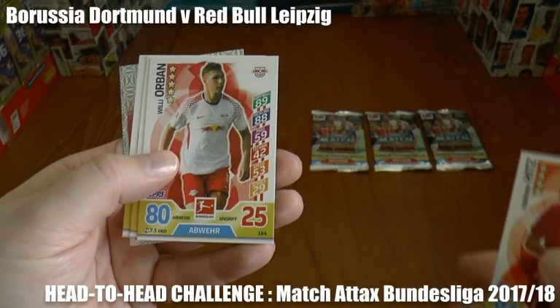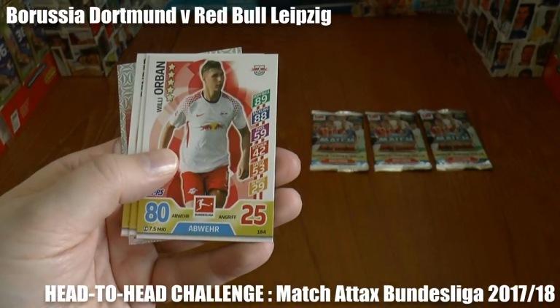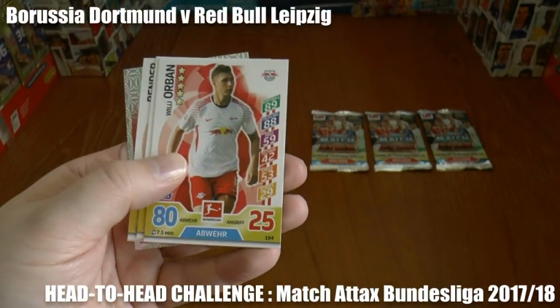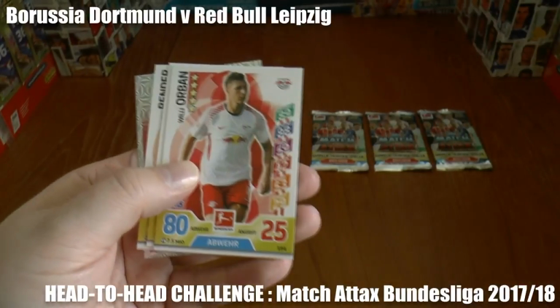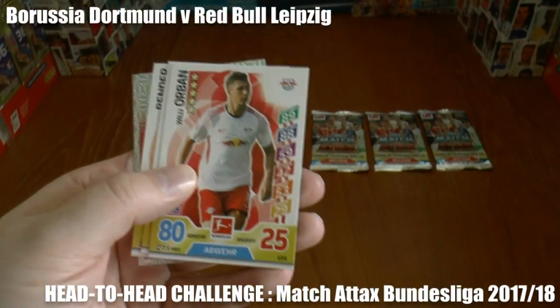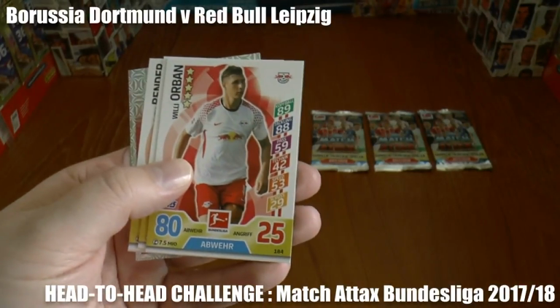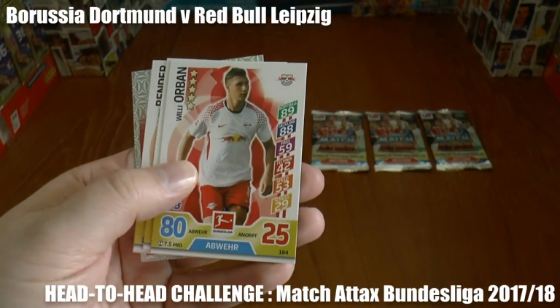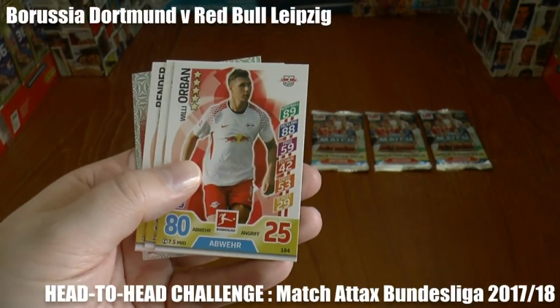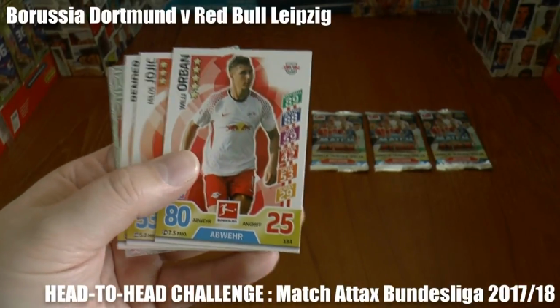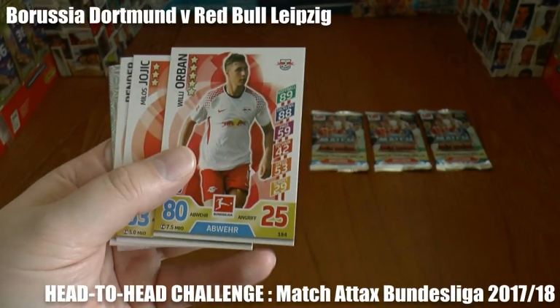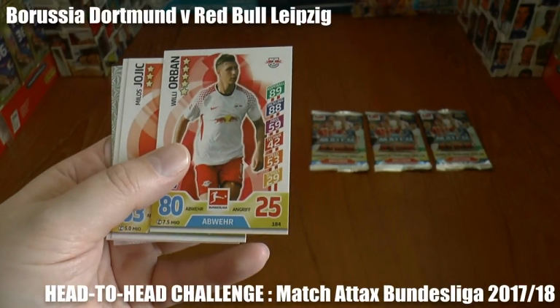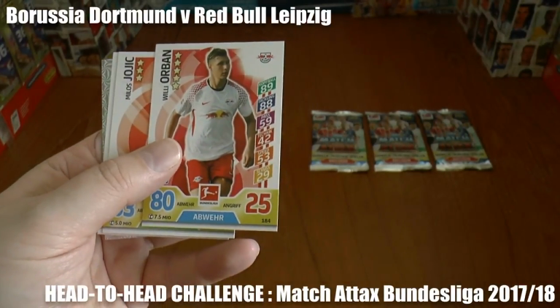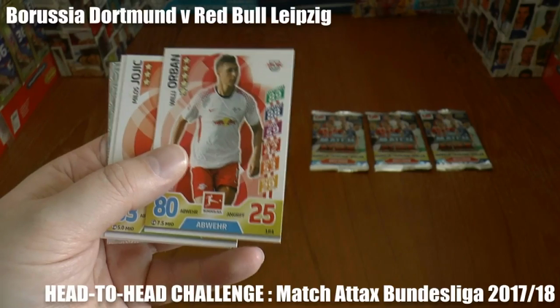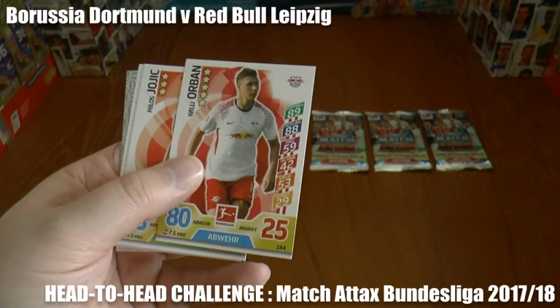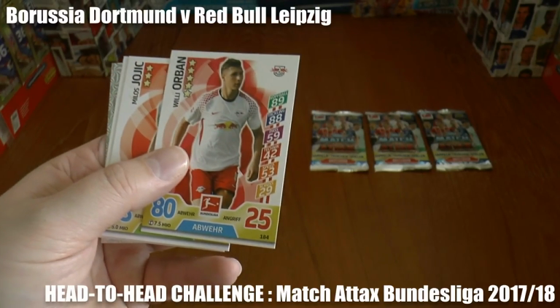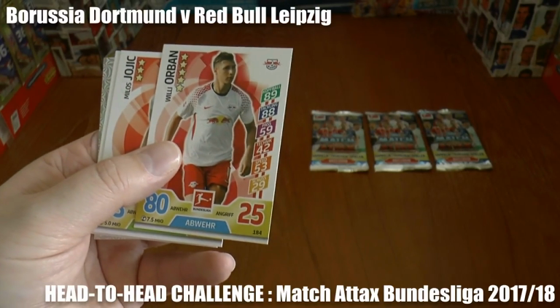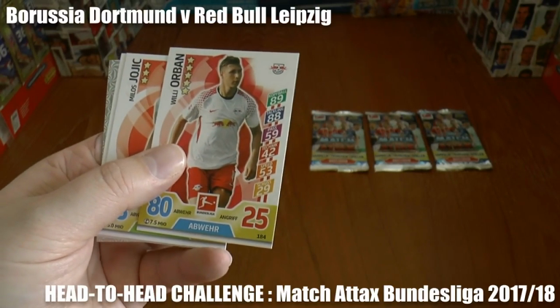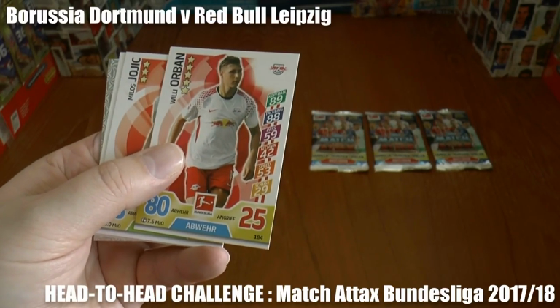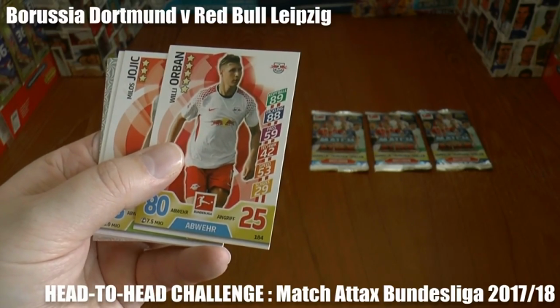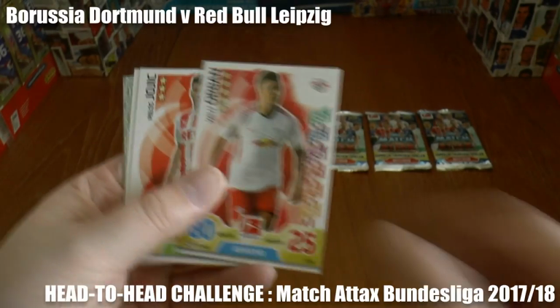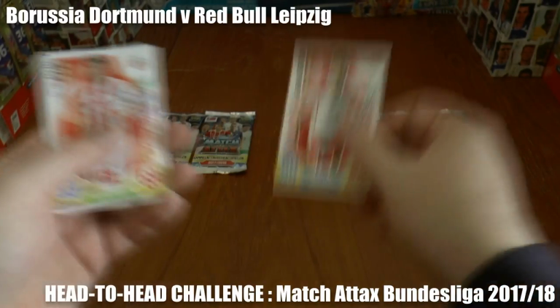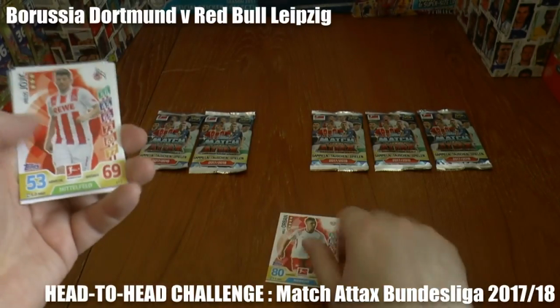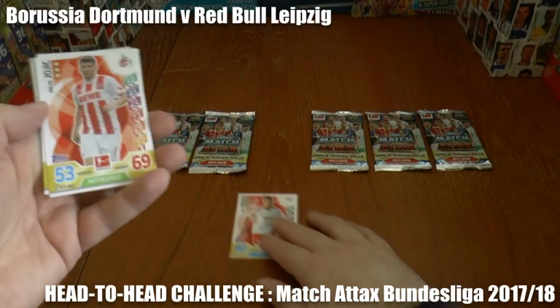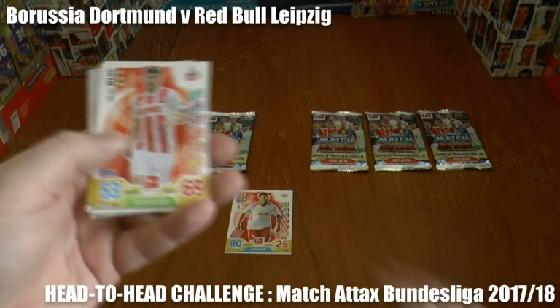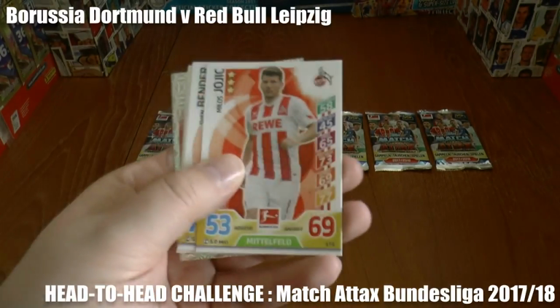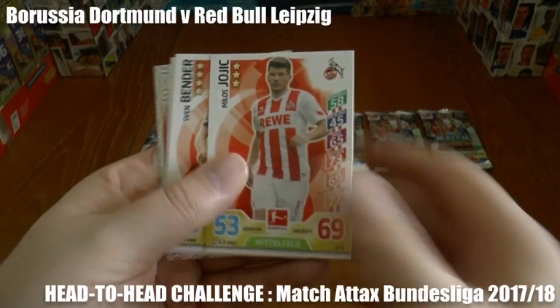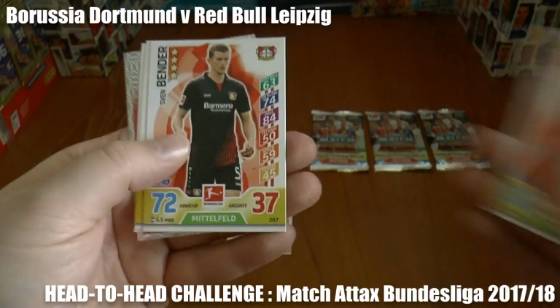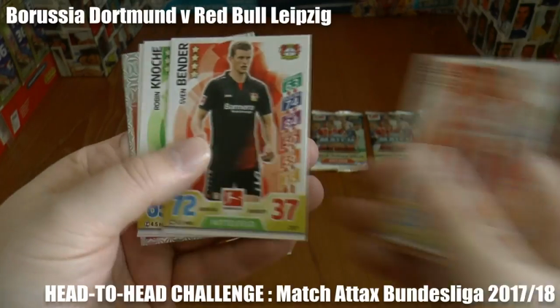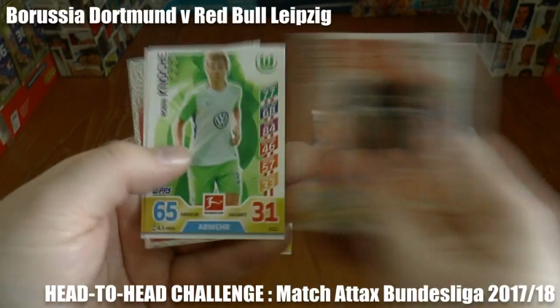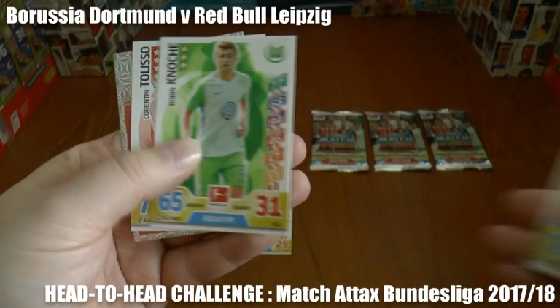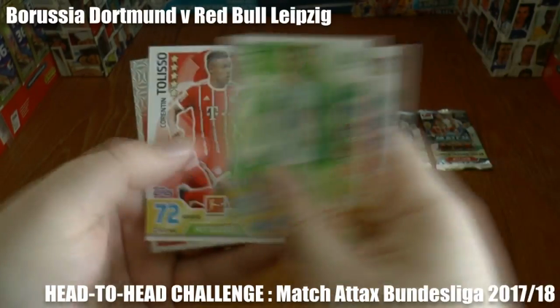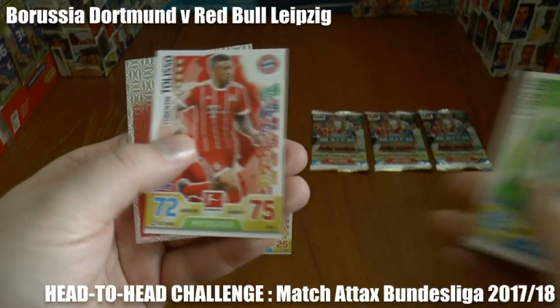And there you see the first goal, and it's struck by the away side — Red Bull Leipzig through Orban. So it's Dortmund nil, Leipzig one.